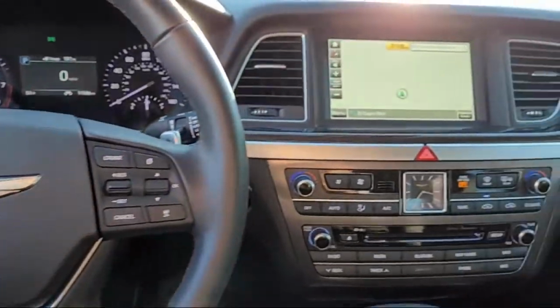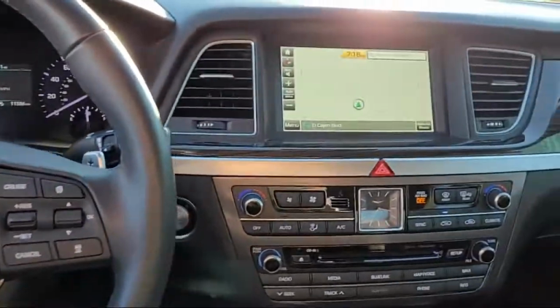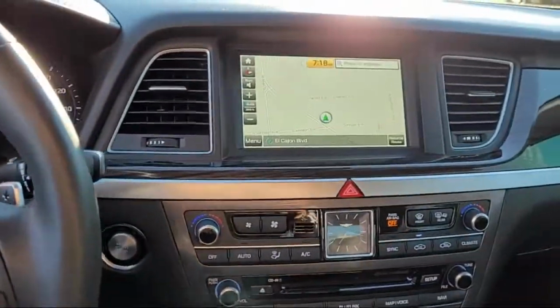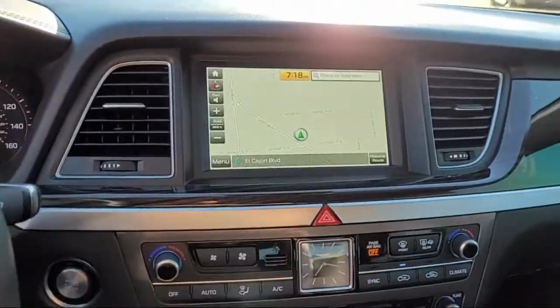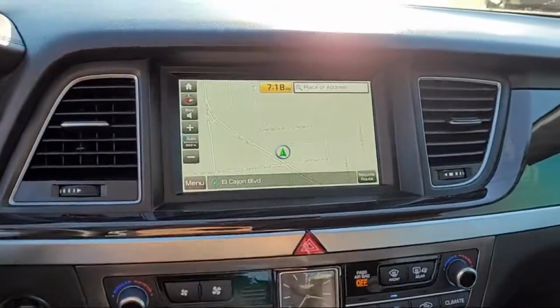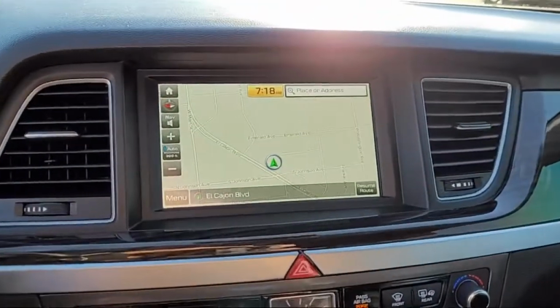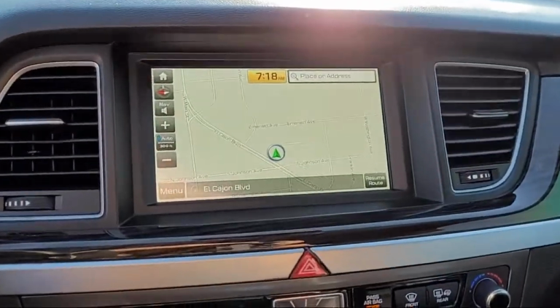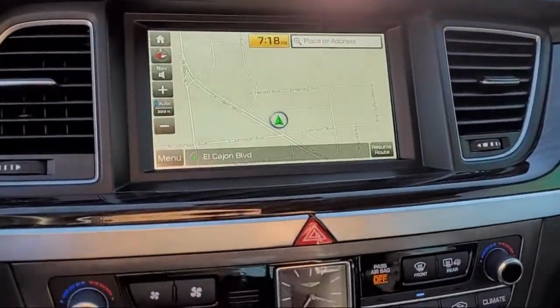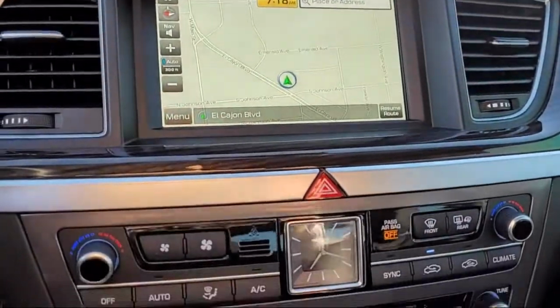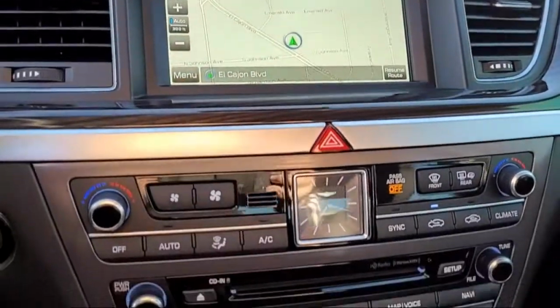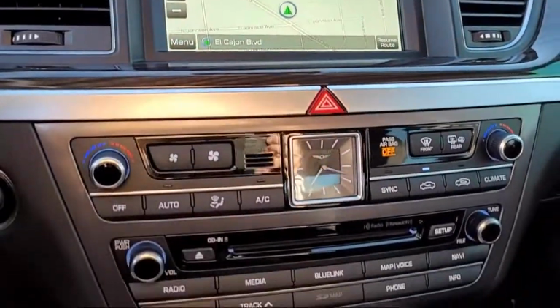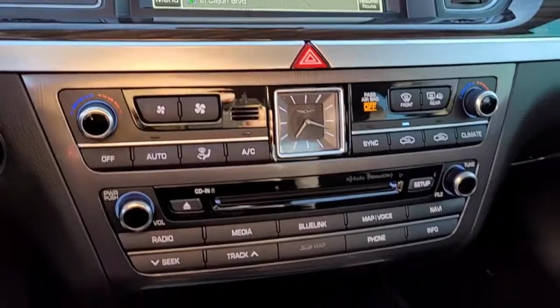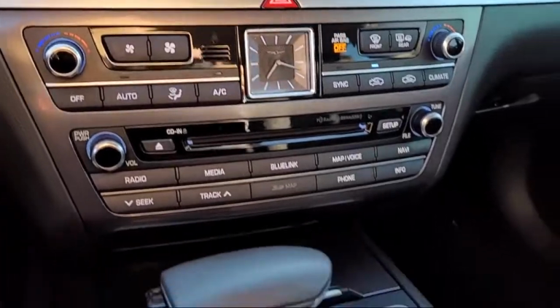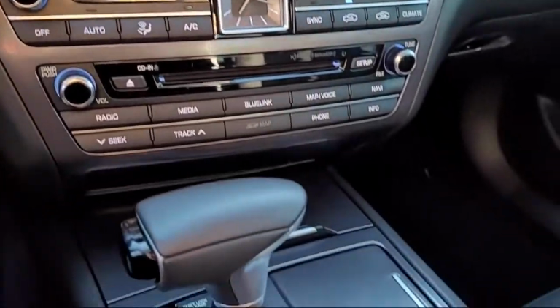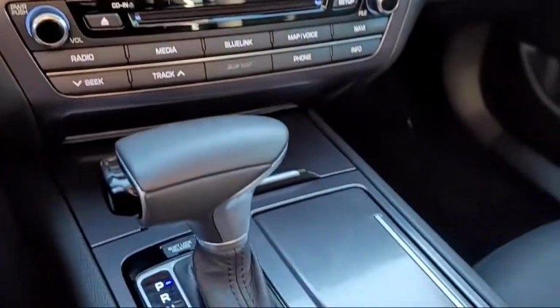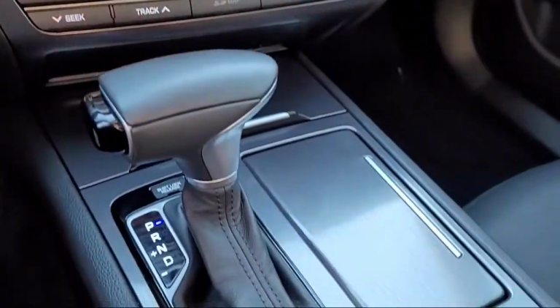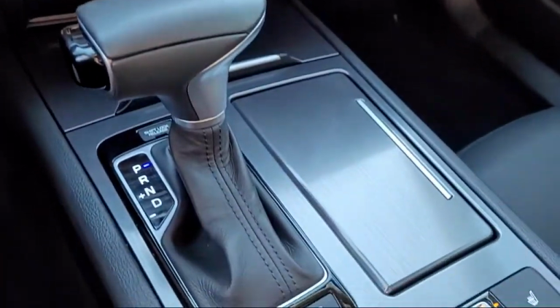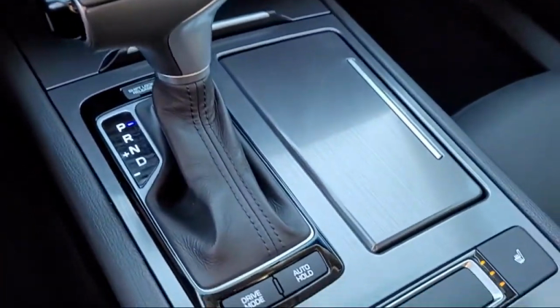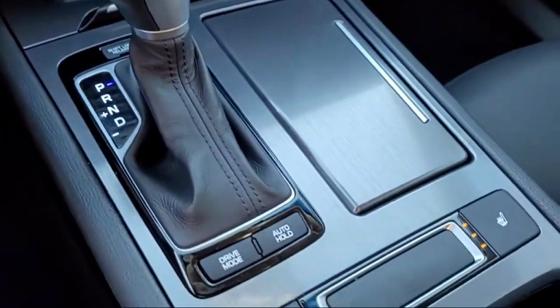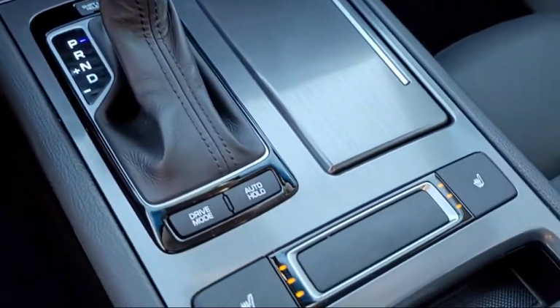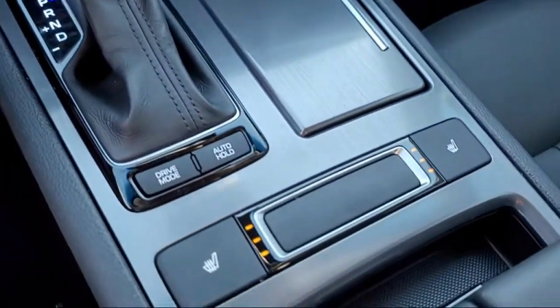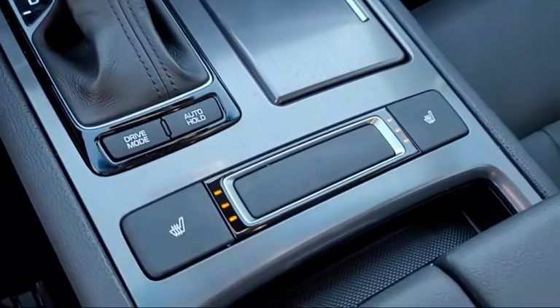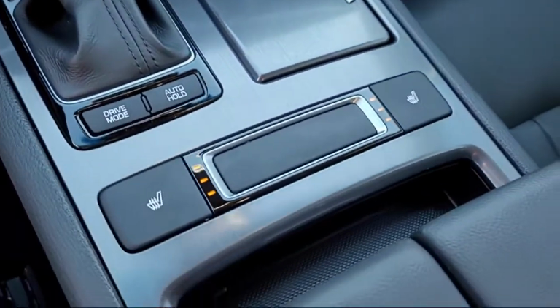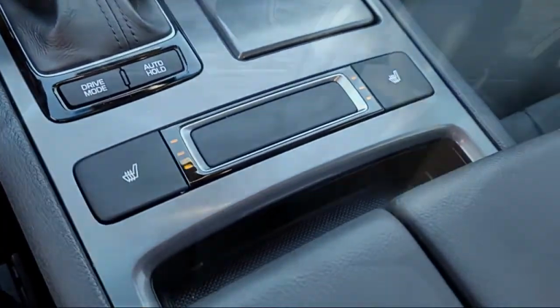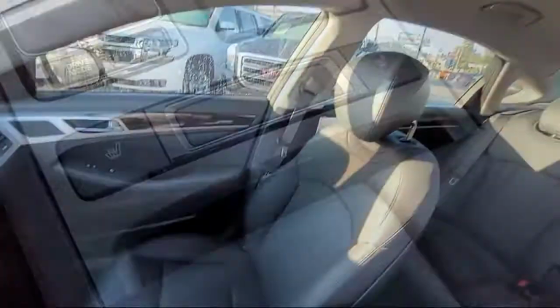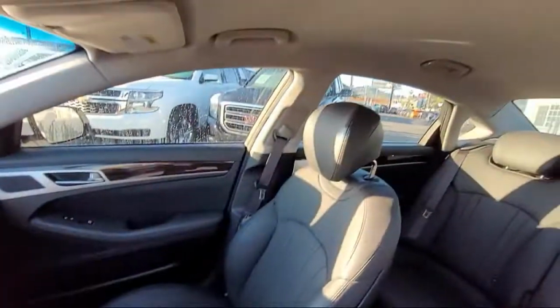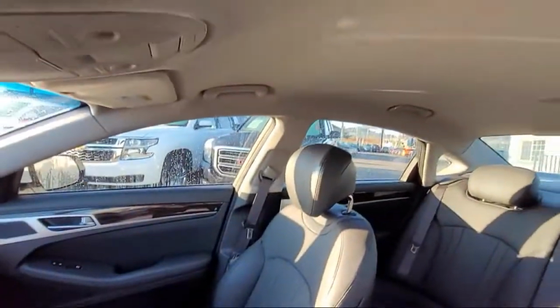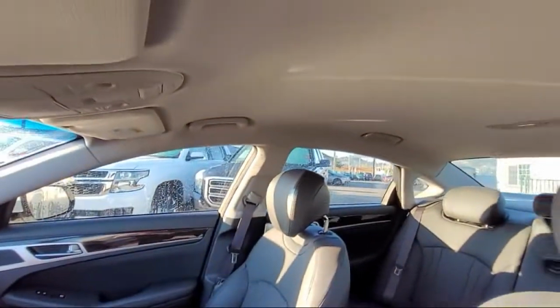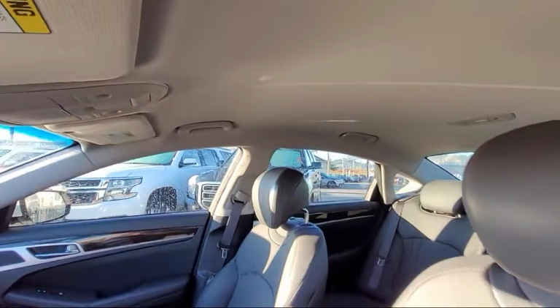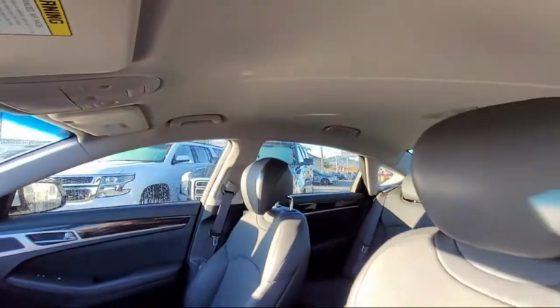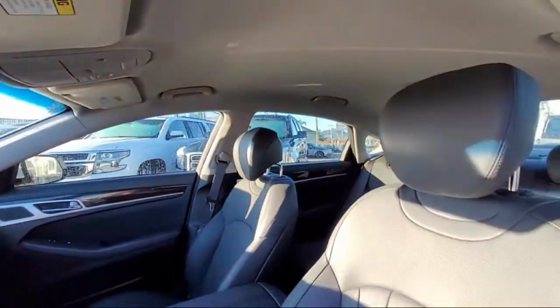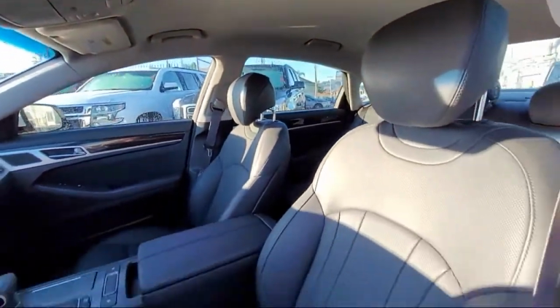Also featured are heated door mirrors, steering wheel controls, alloy wheels, rain-sensitive windshield wipers, and it has less than 15,000 miles on the odometer.